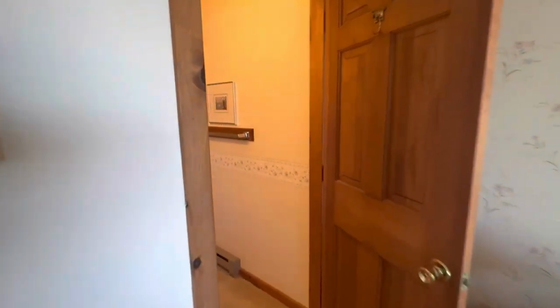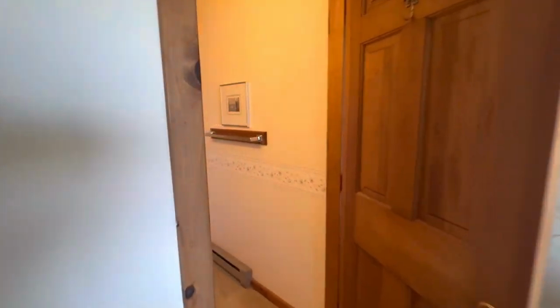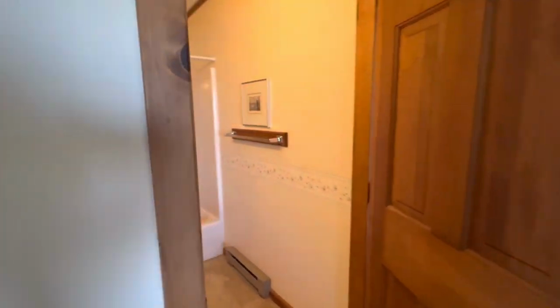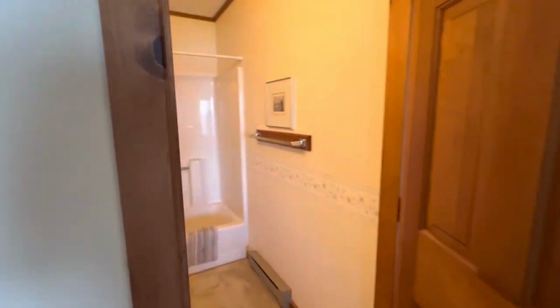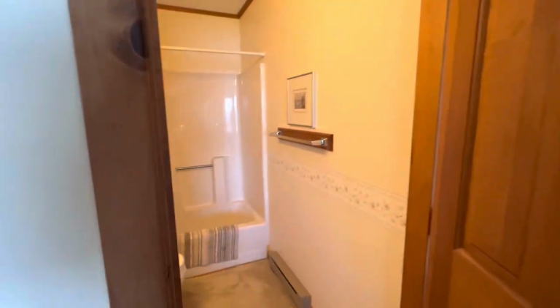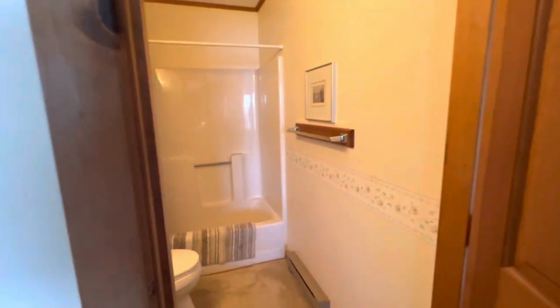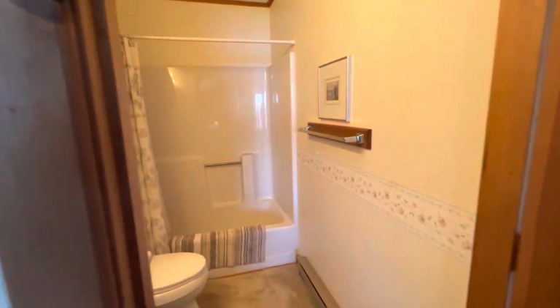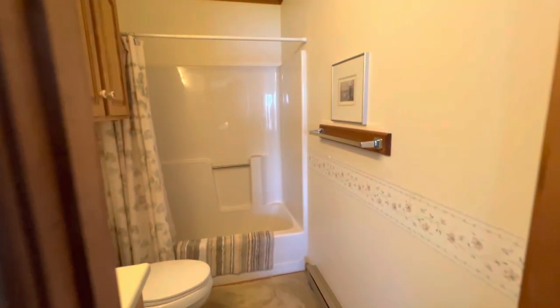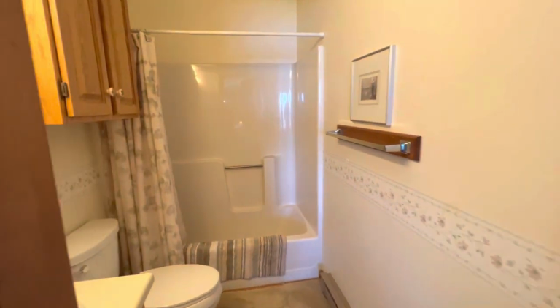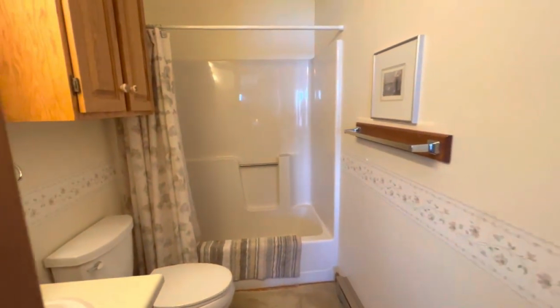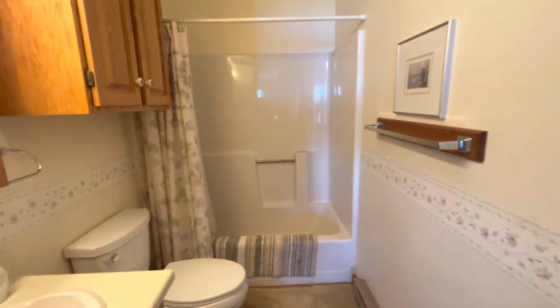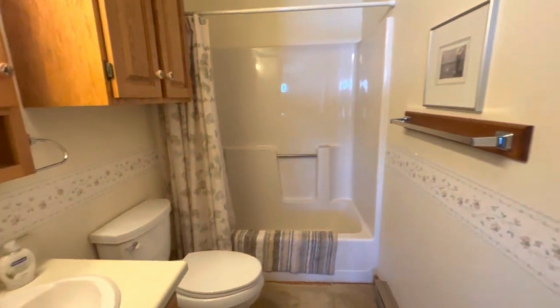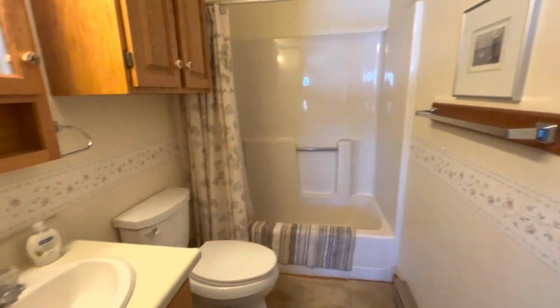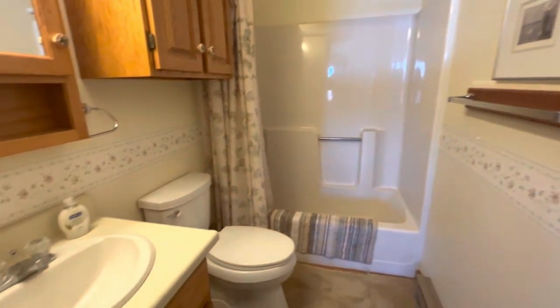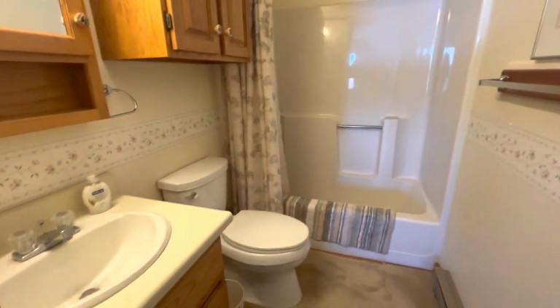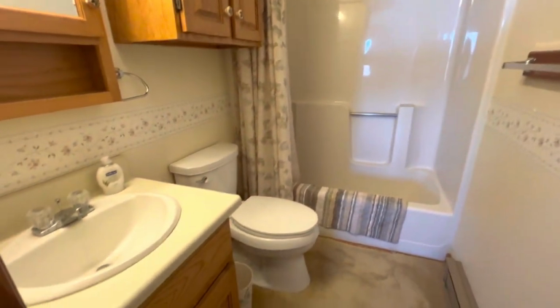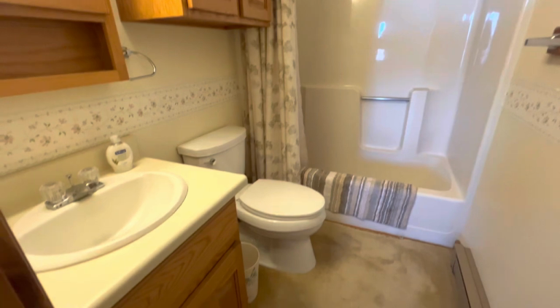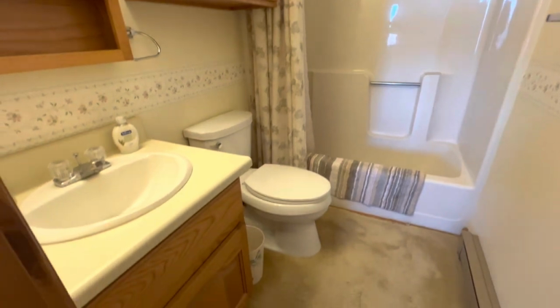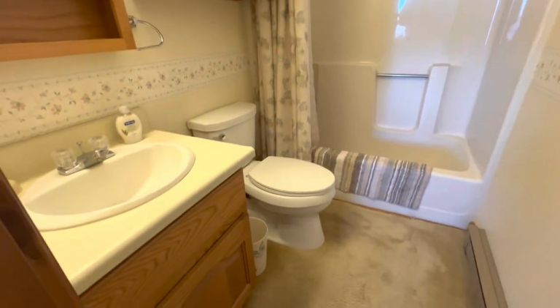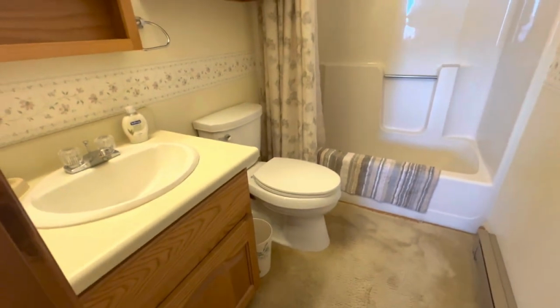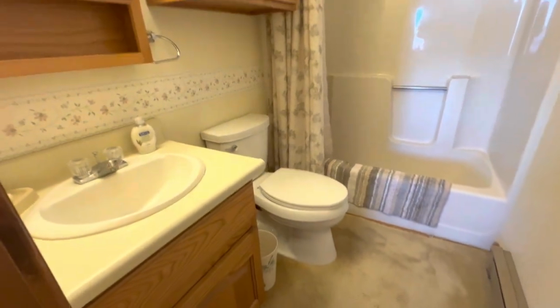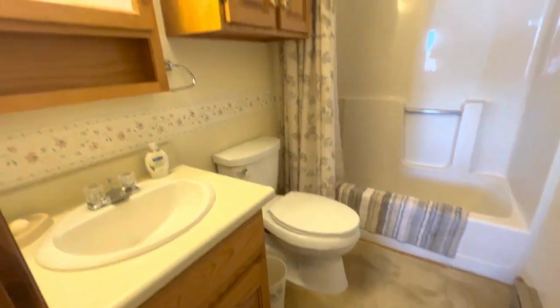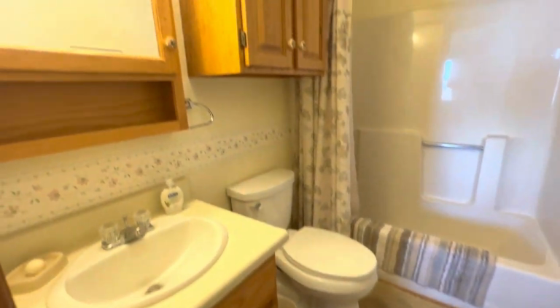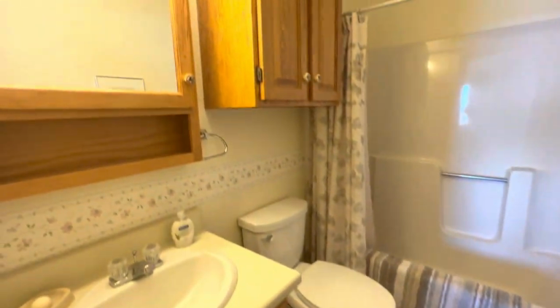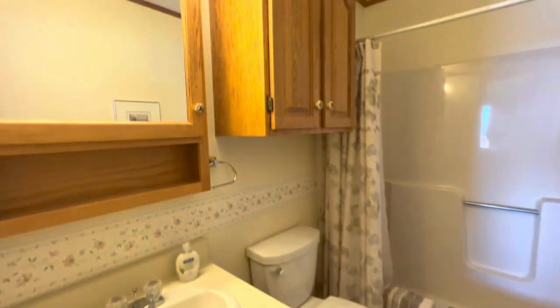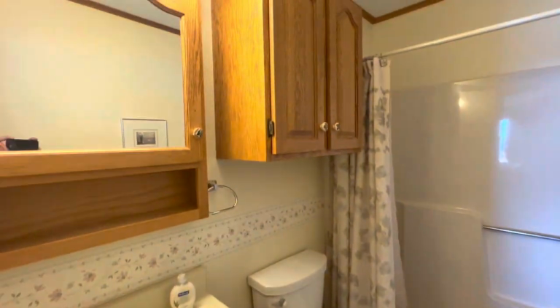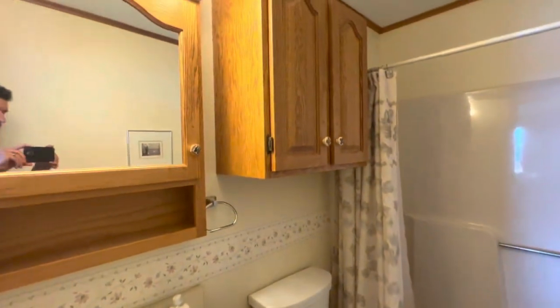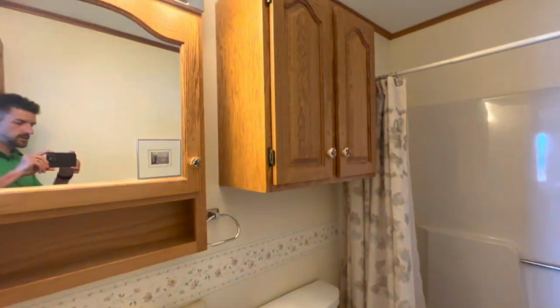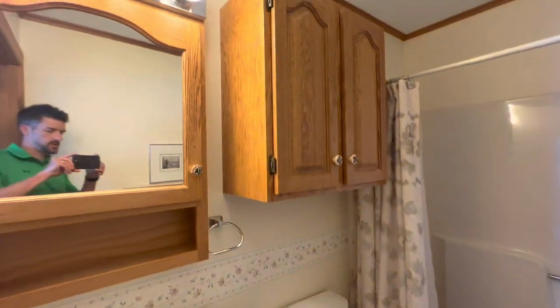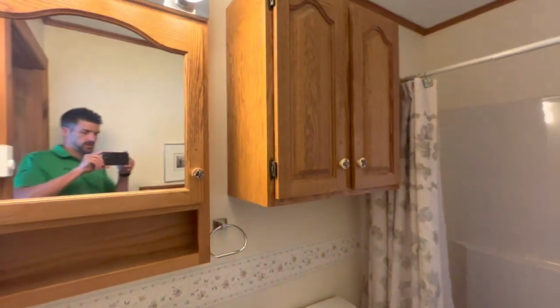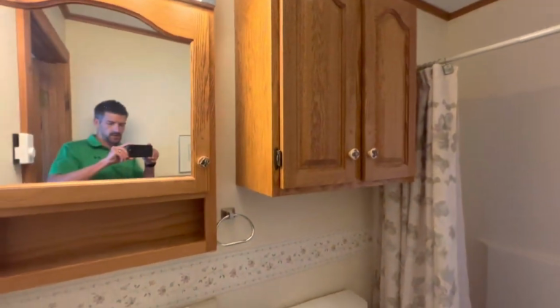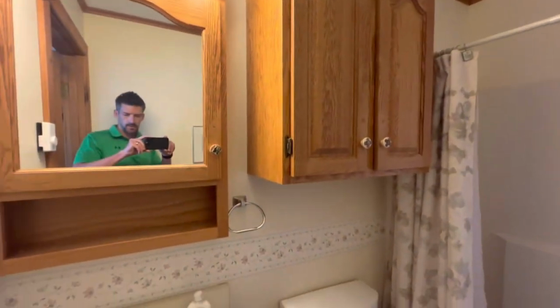We do have a primary bathroom which has a full tub shower, vanity, and a nice big medicine cabinet.